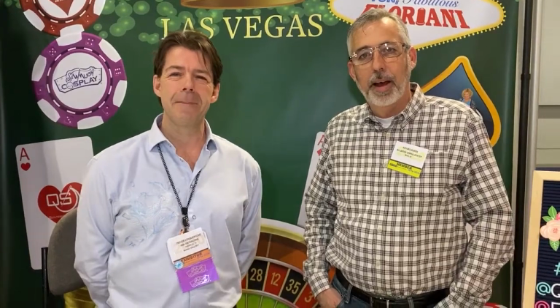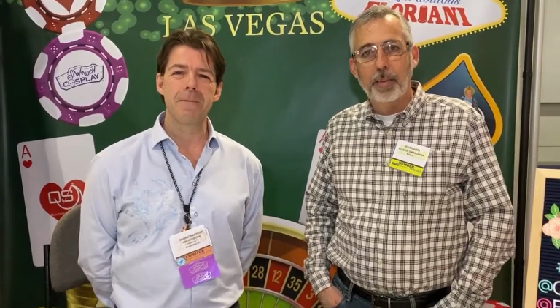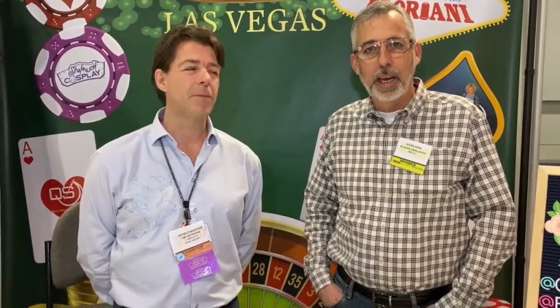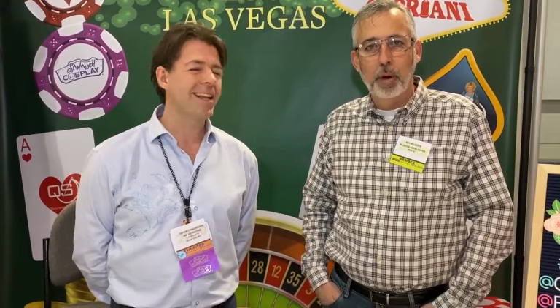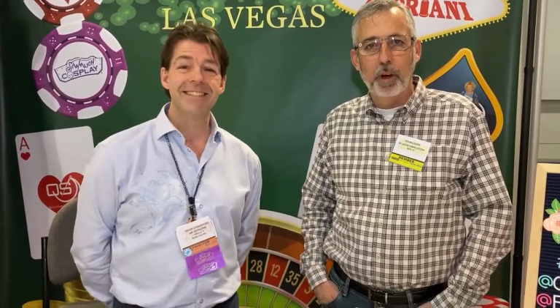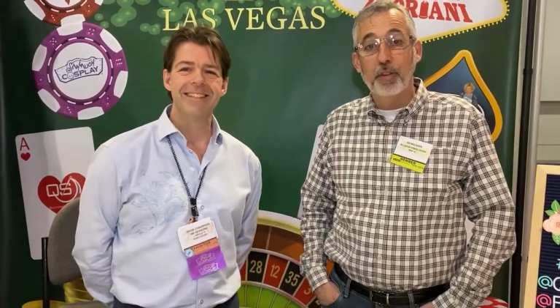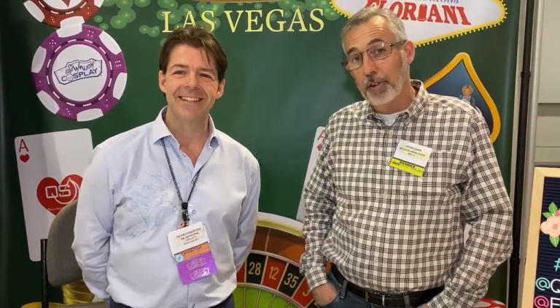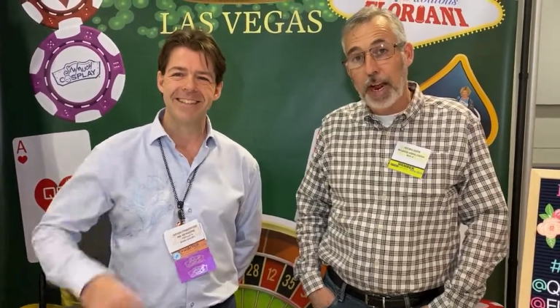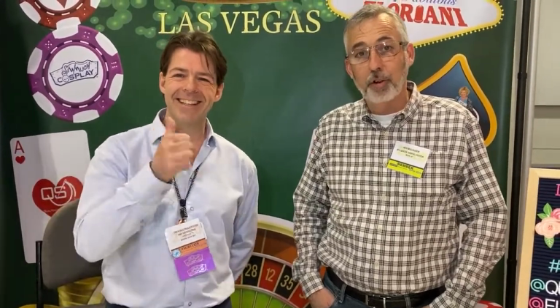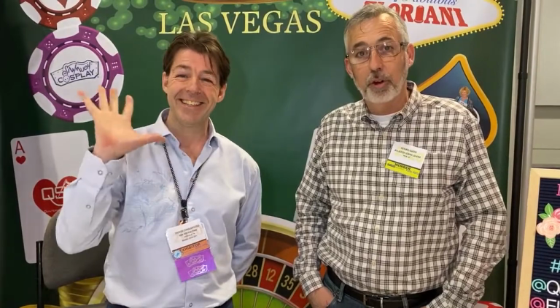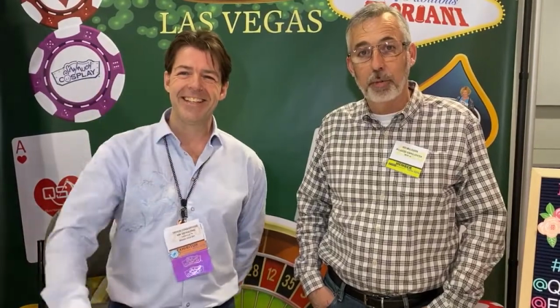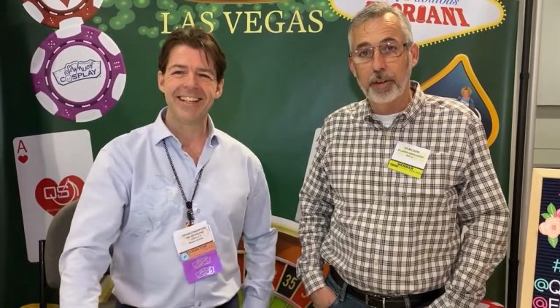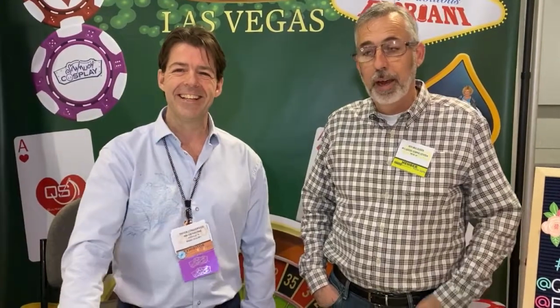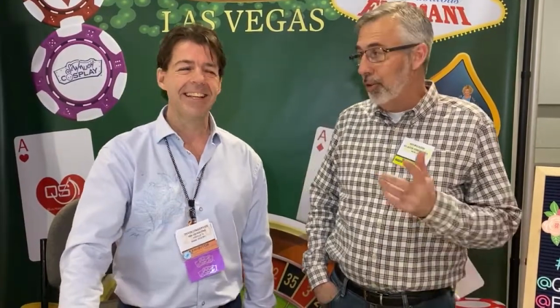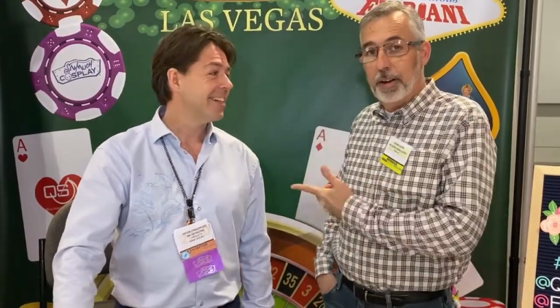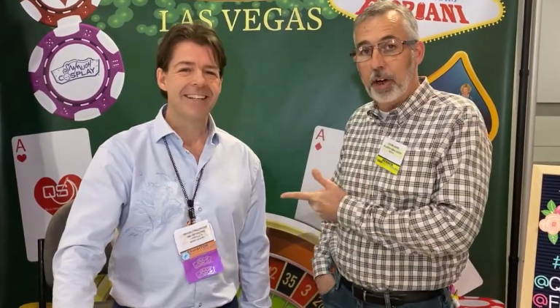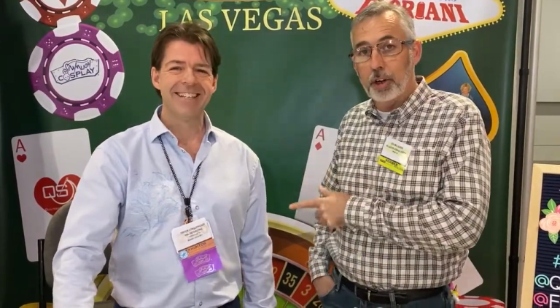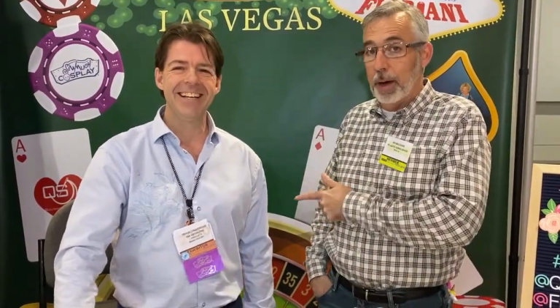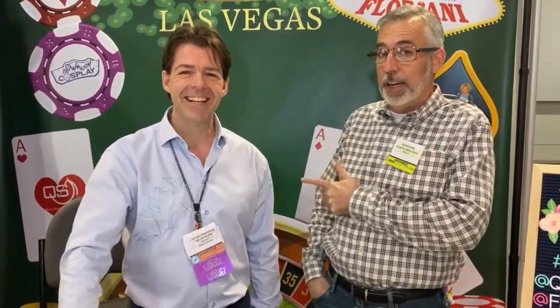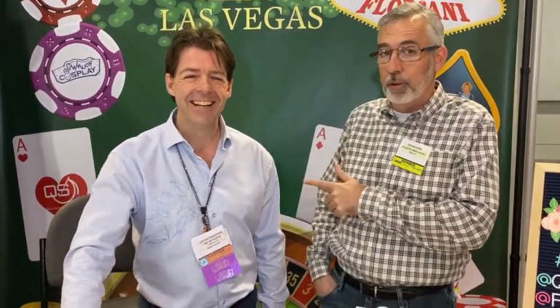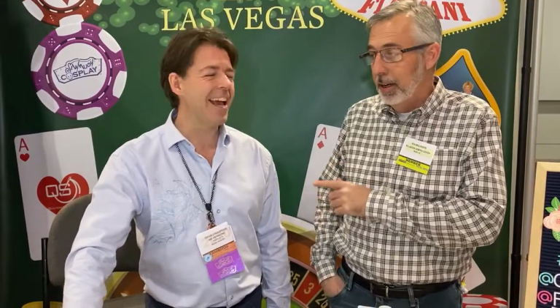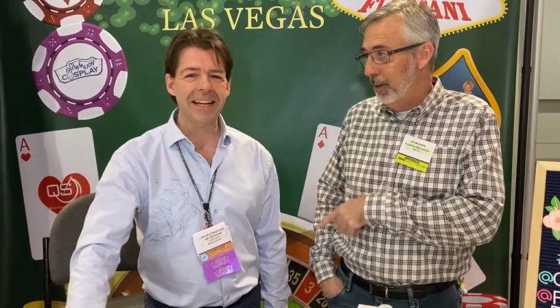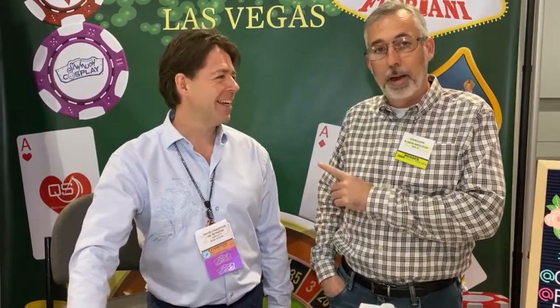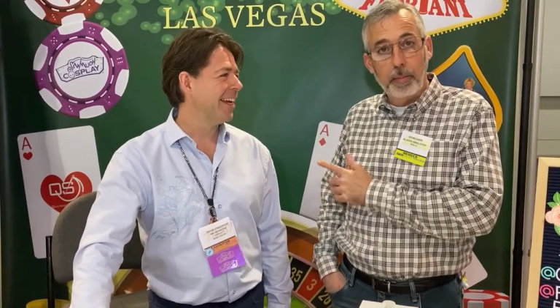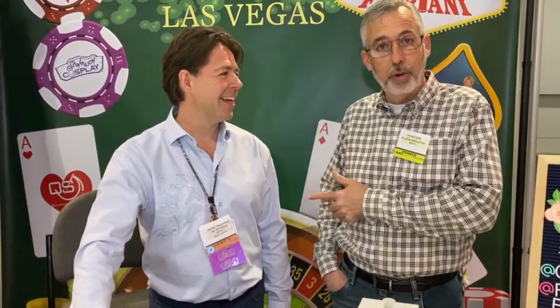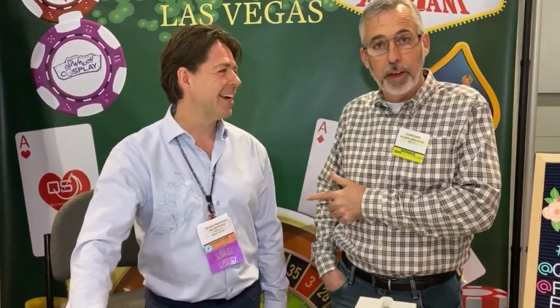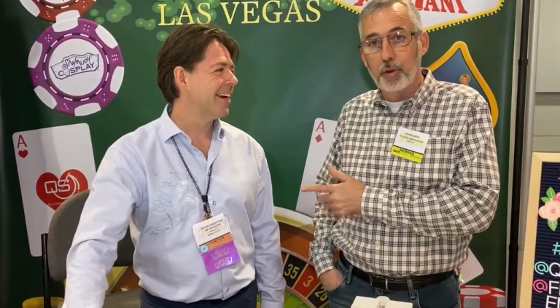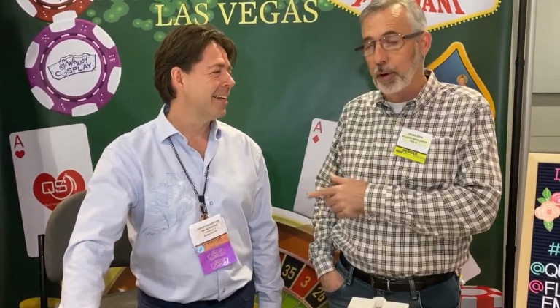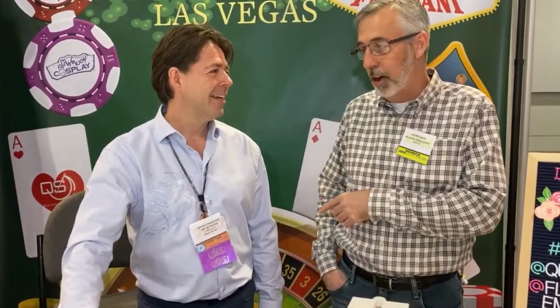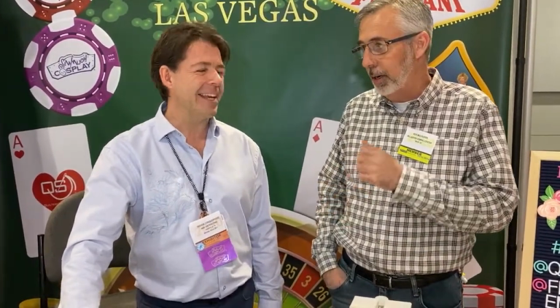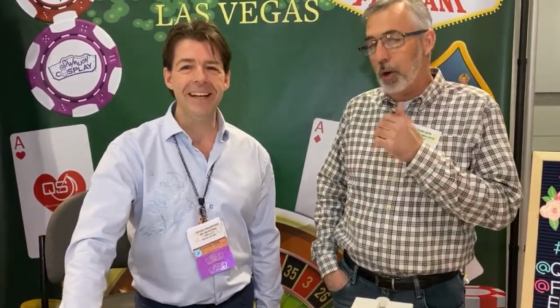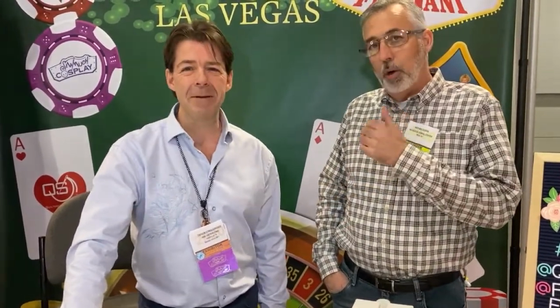Hi everybody, I'm Ken Mulqueen. We're up in Las Vegas at our national trade show for sewing machine dealers. I just ran into Trevor Conquergood, who's coming to Phoenix soon. And it's also his birthday today, so happy birthday to Trevor. Thank you — it is my birthday.